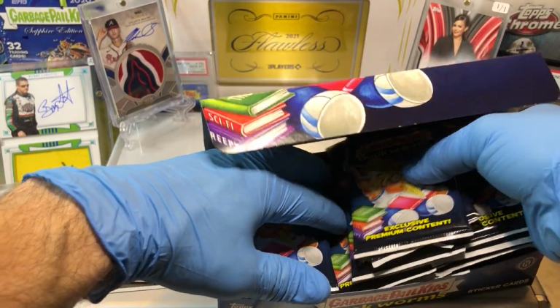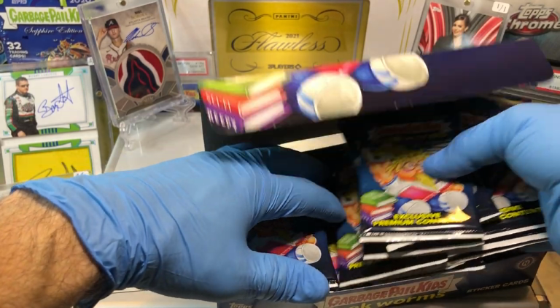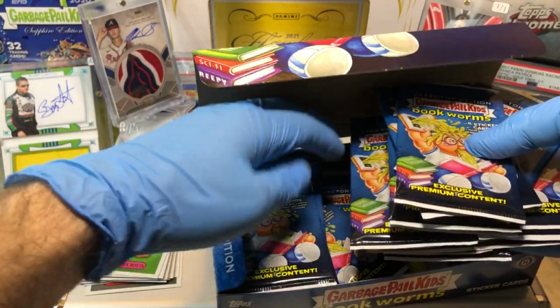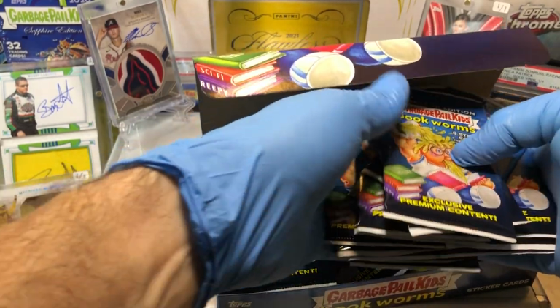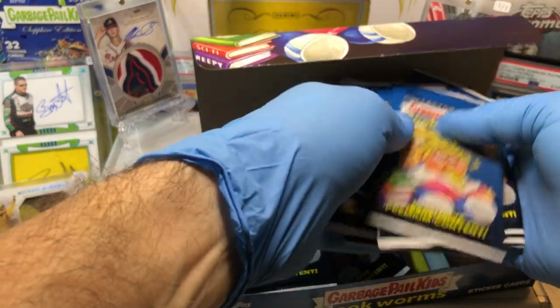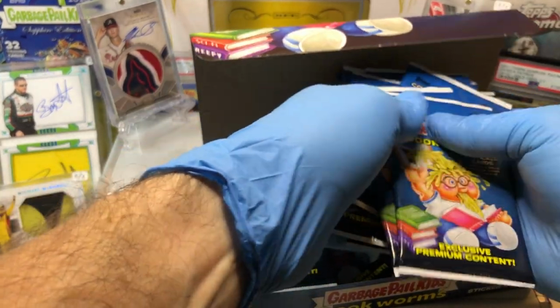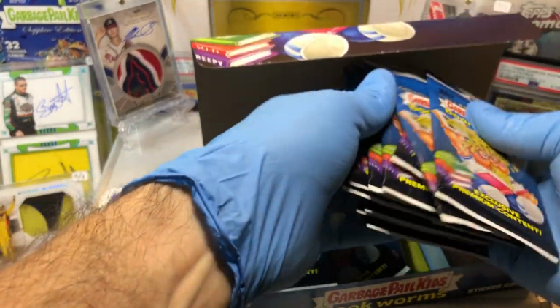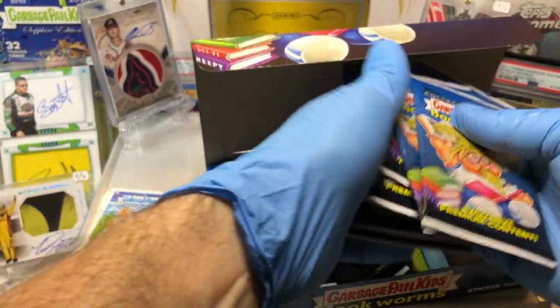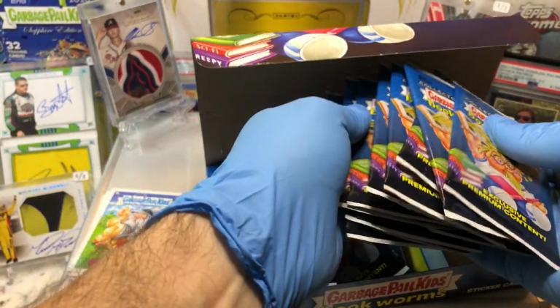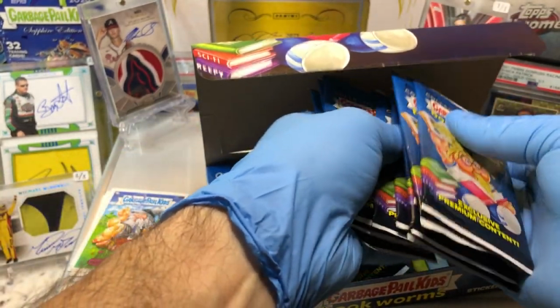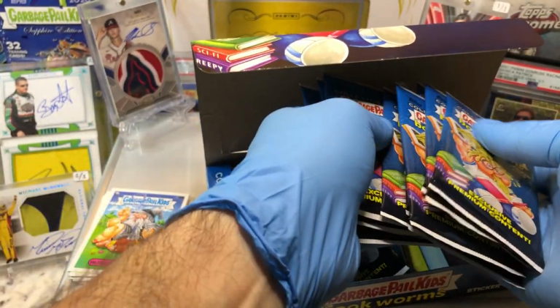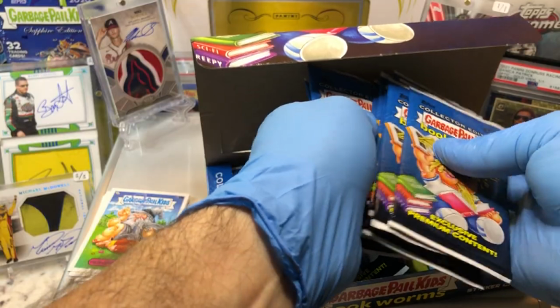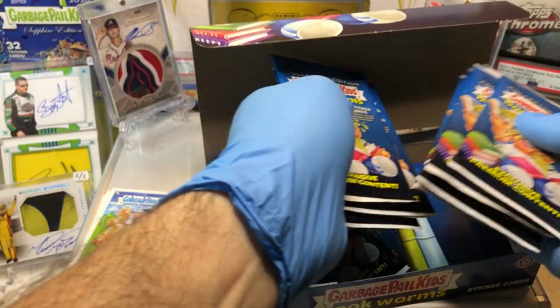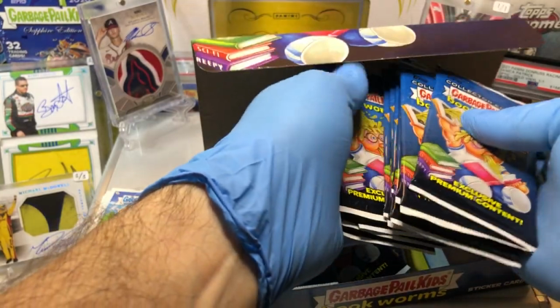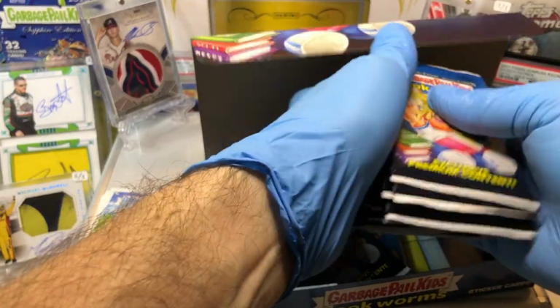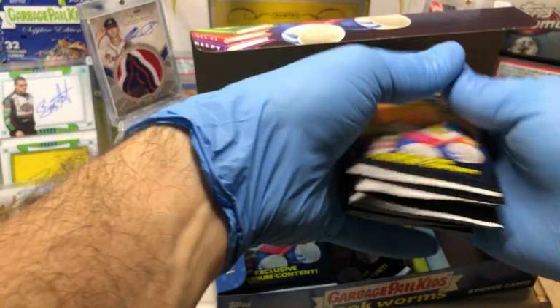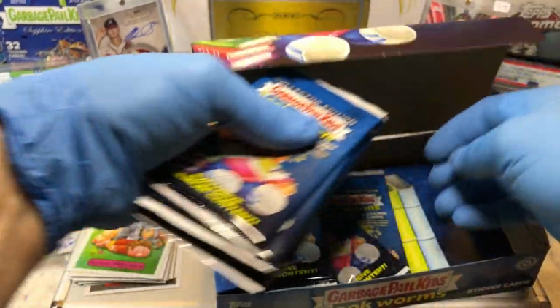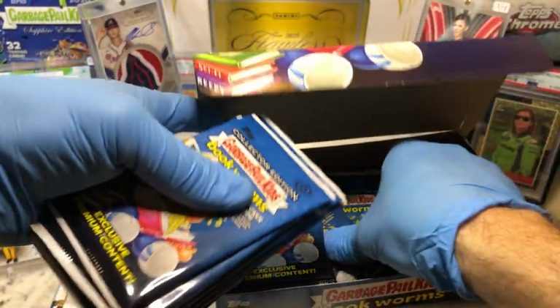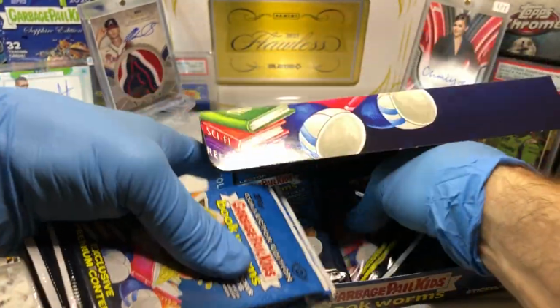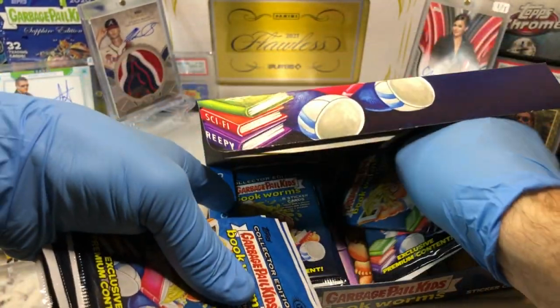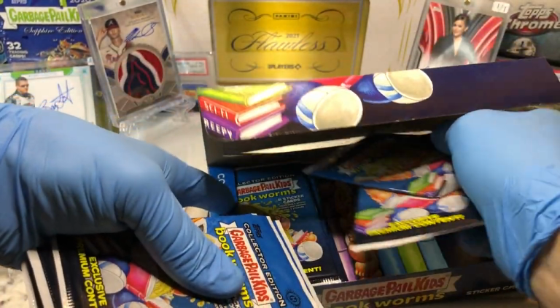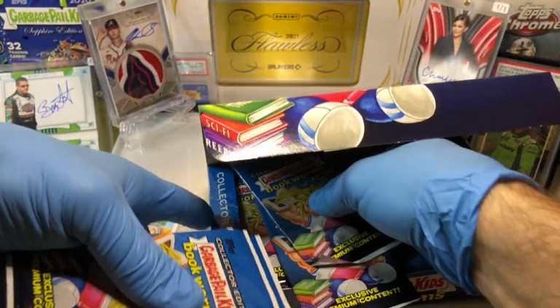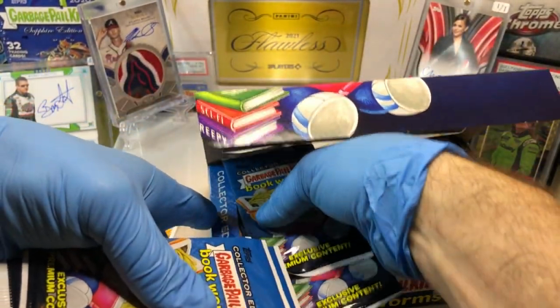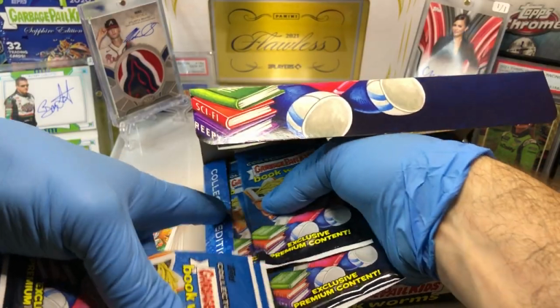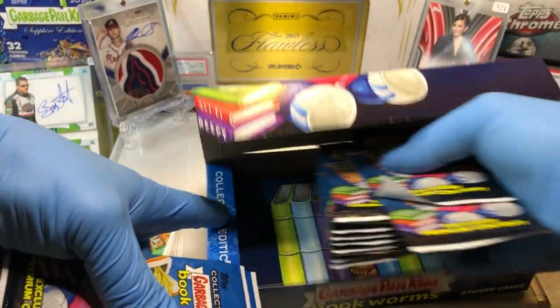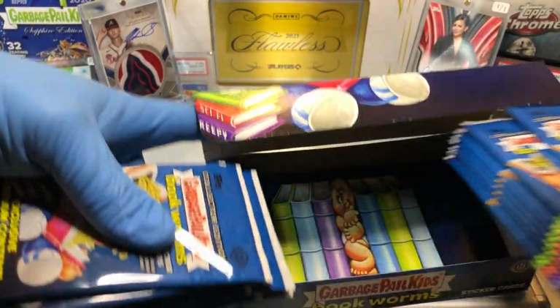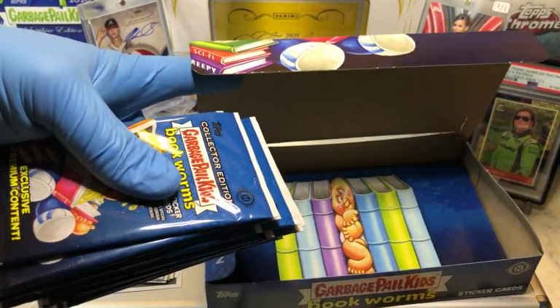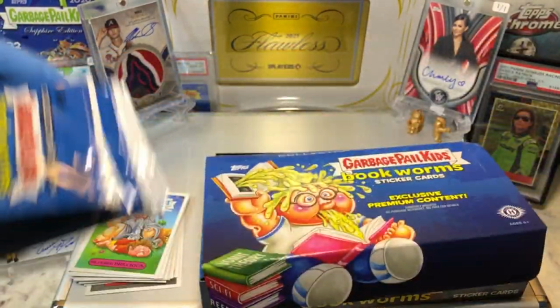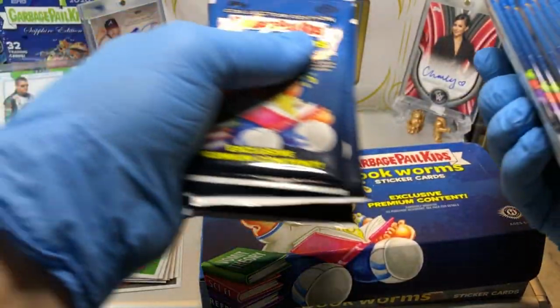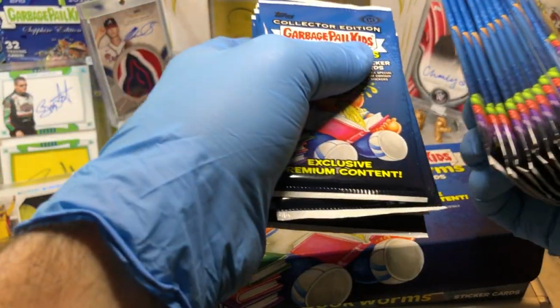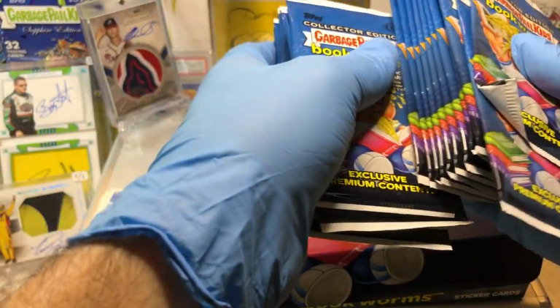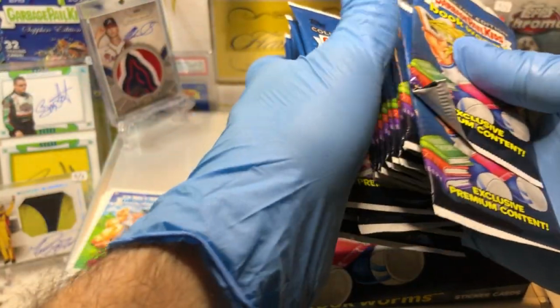Haven't pulled any plates yet. Pulled a trippy sketch — Aliens vs. Predator GPK — that was pretty slick. Check out that video if you haven't seen it already. Alright, I've got all my packs out, not leaving anything in — I promise. Last time I left a pack in there. Yikes.